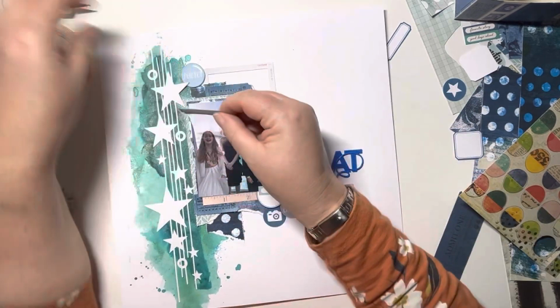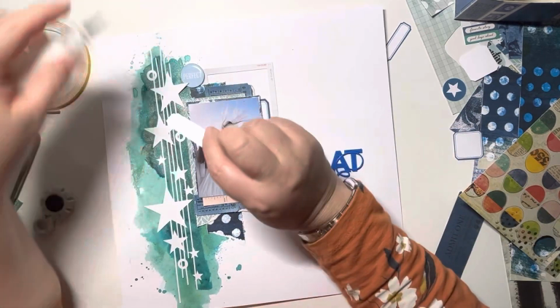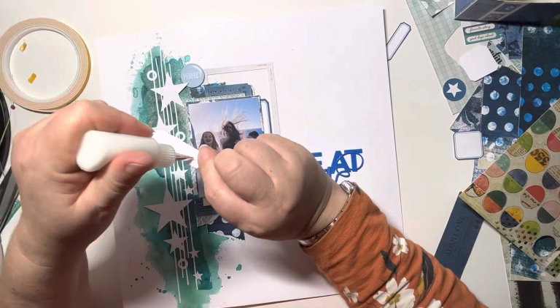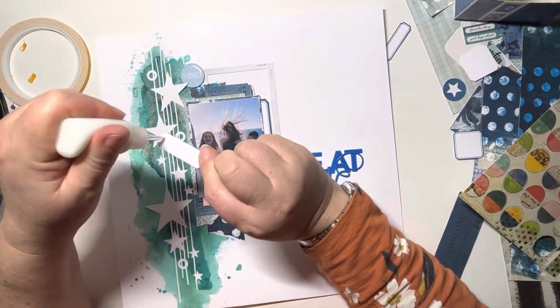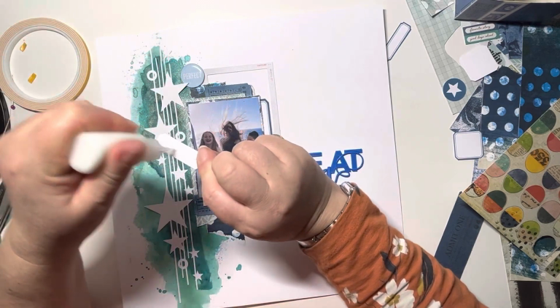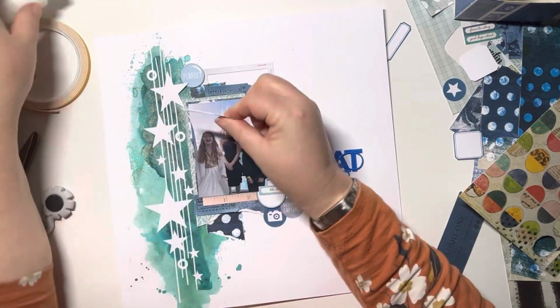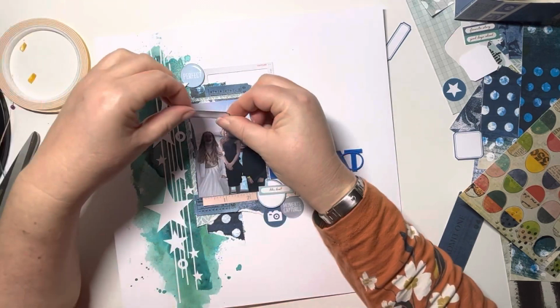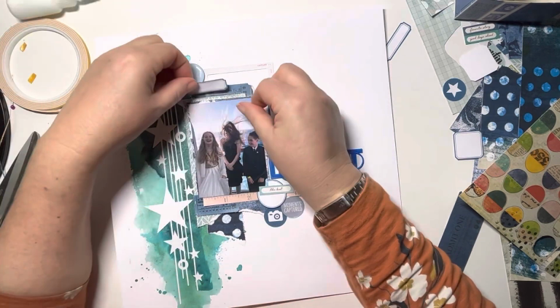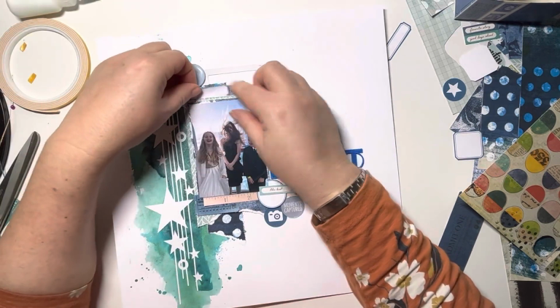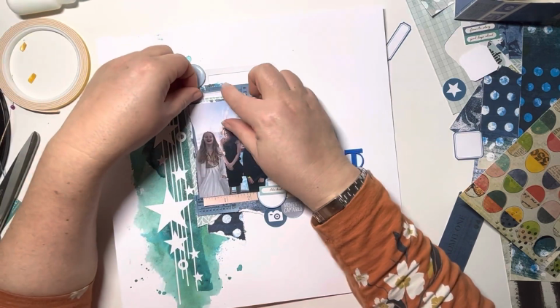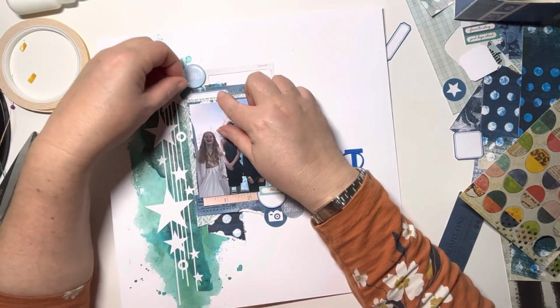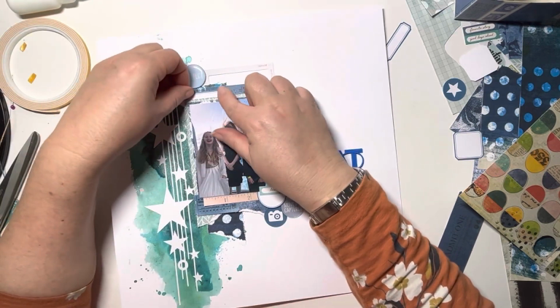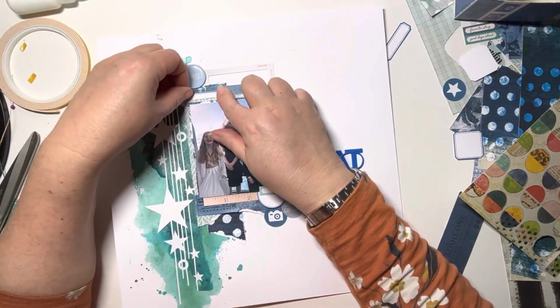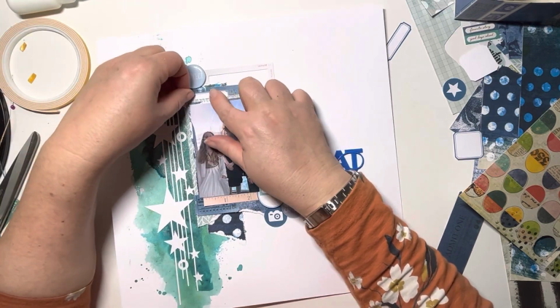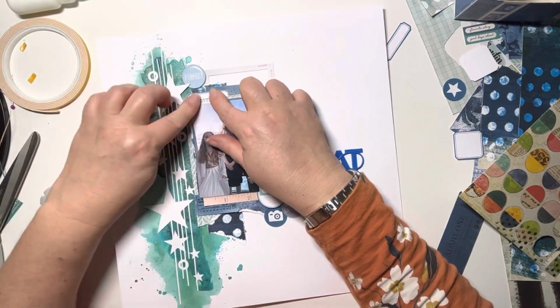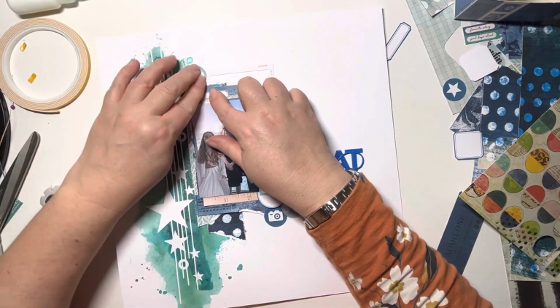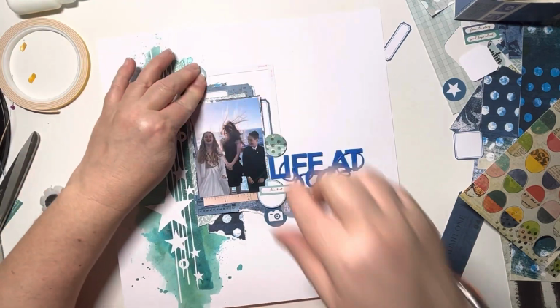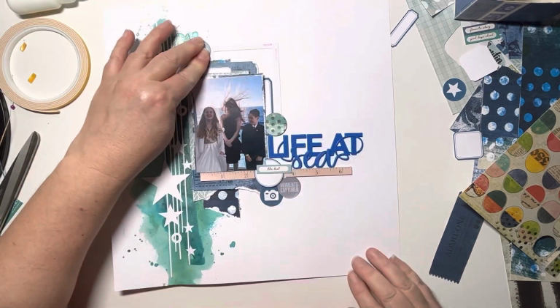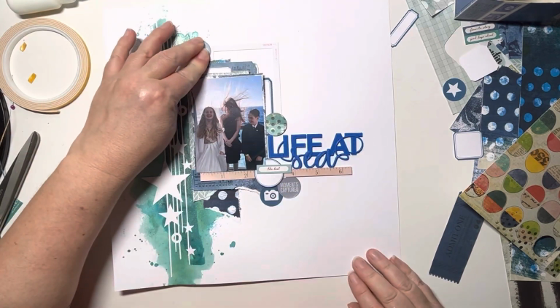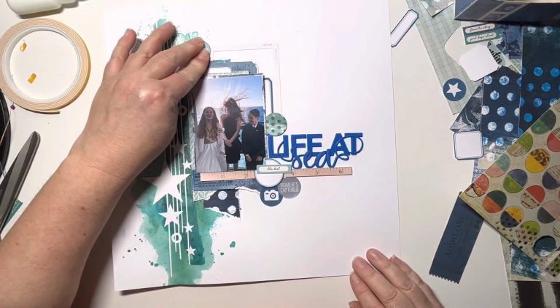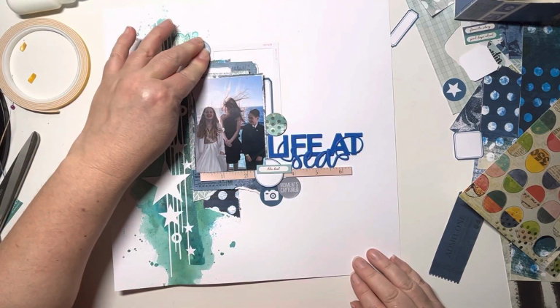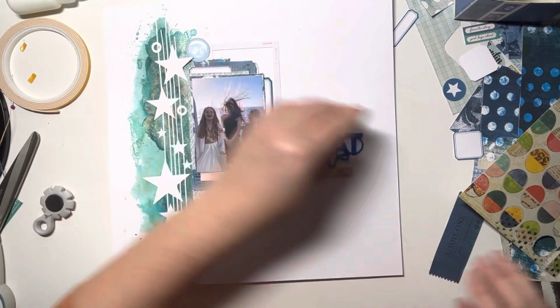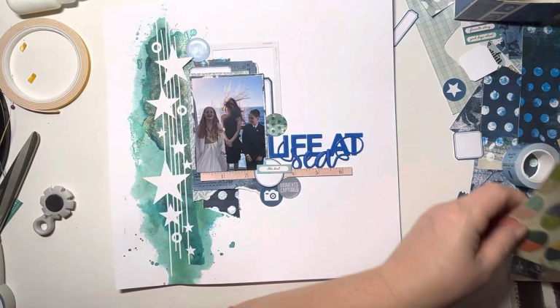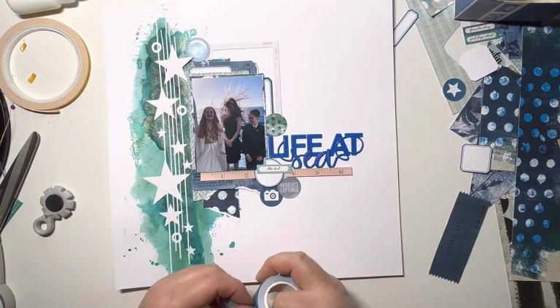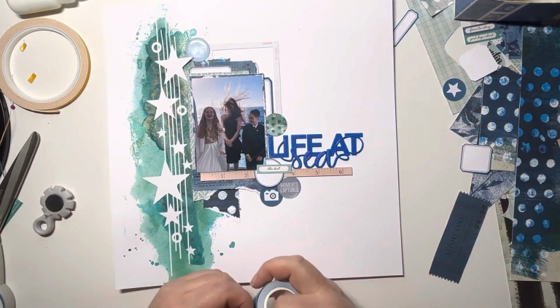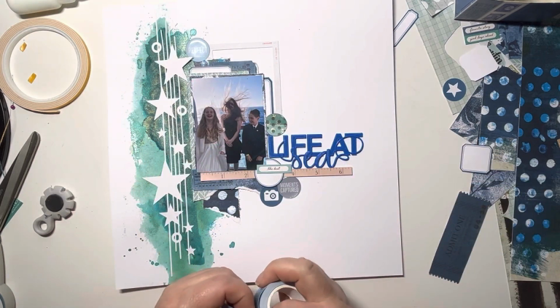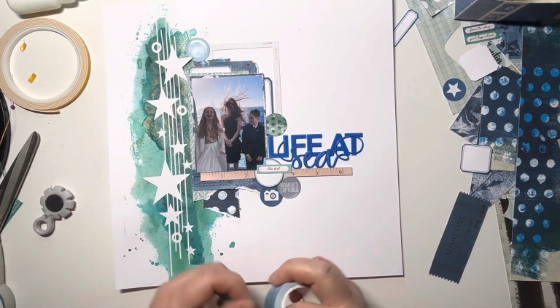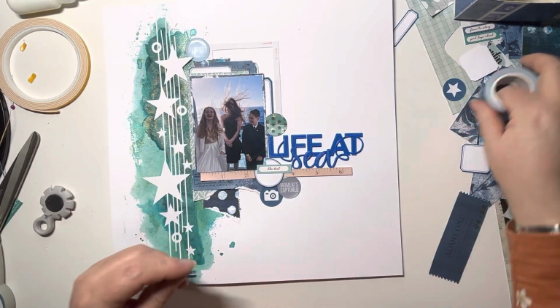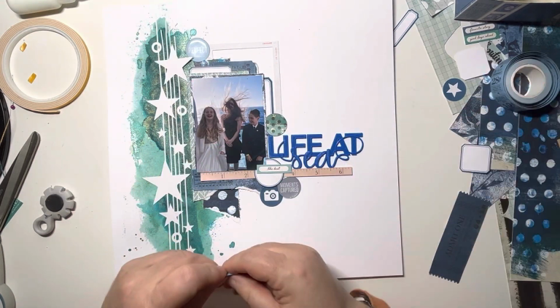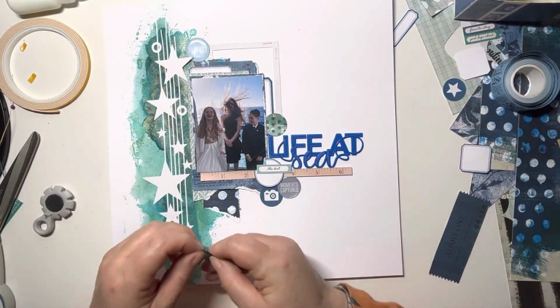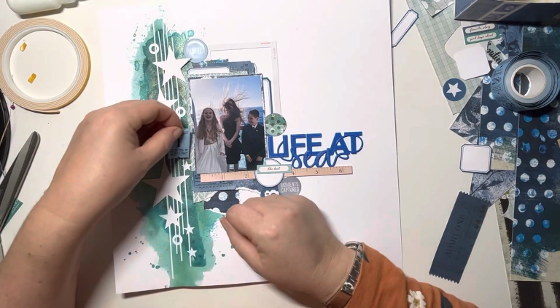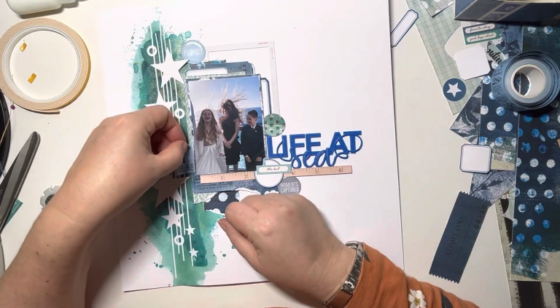These printables are brilliant — you can buy them pre-printed if you want, or just download the PDF. They're only £1.50, which is great value. And if you buy the downloadable, of course you can print it again and again.